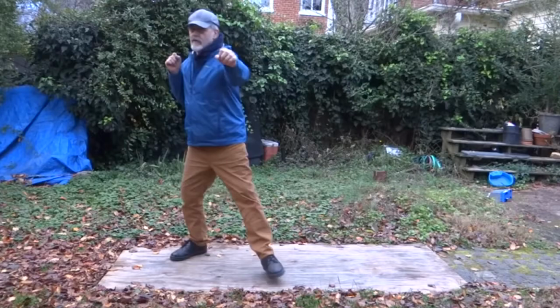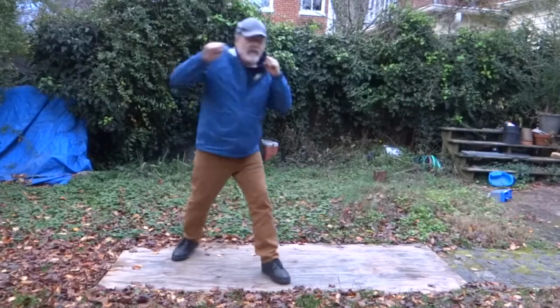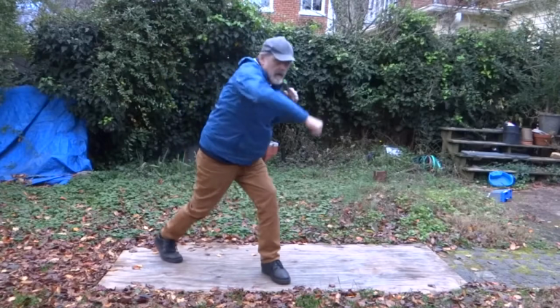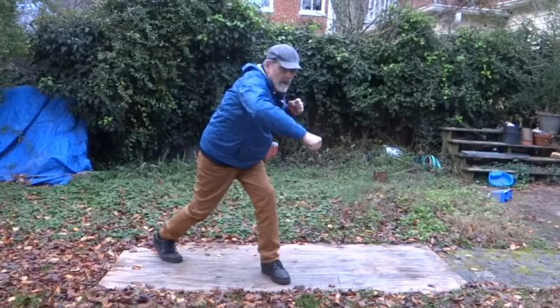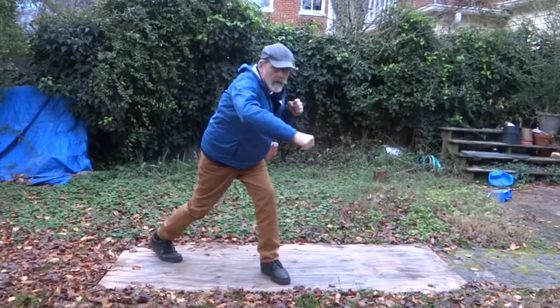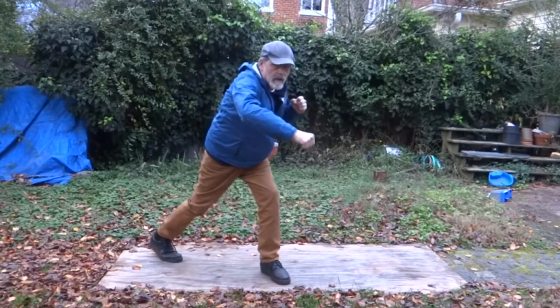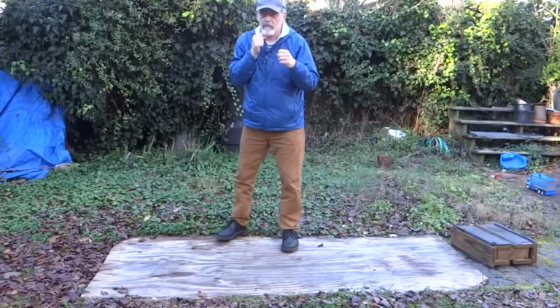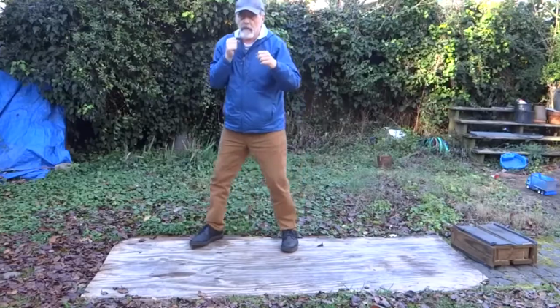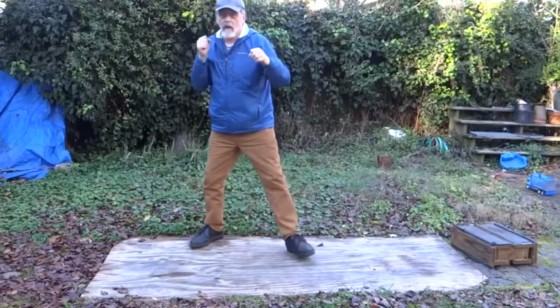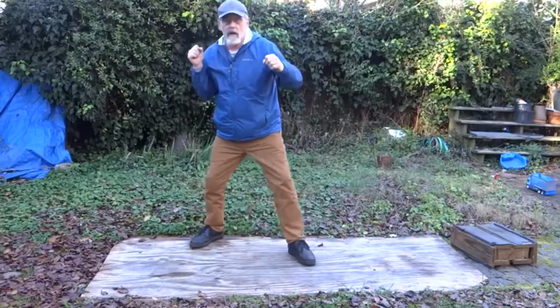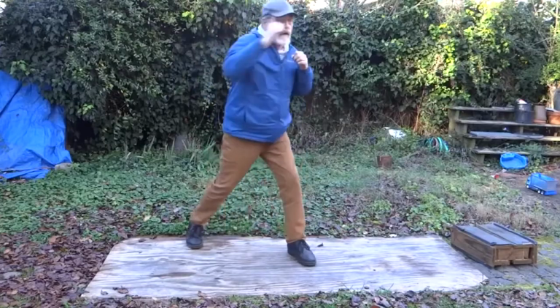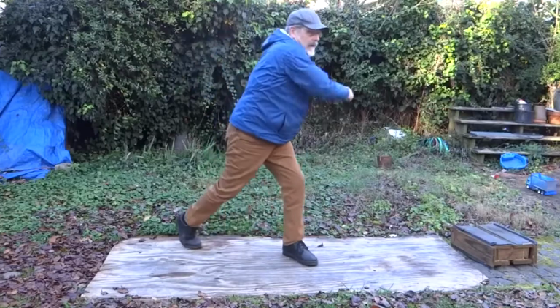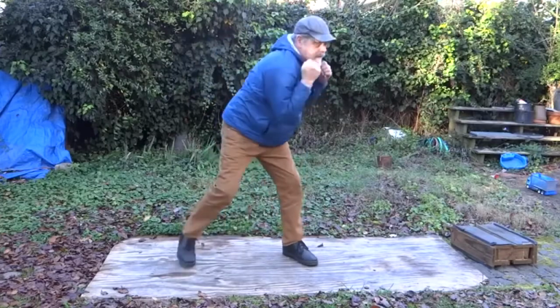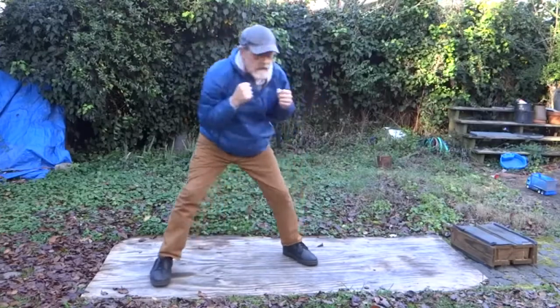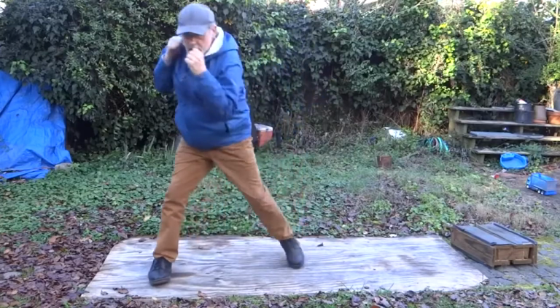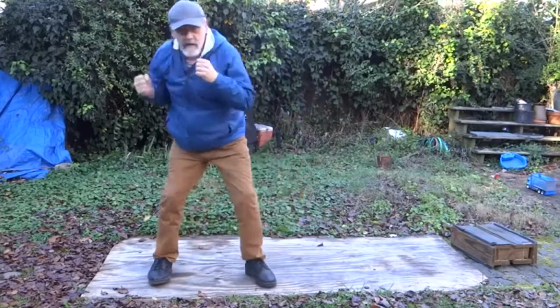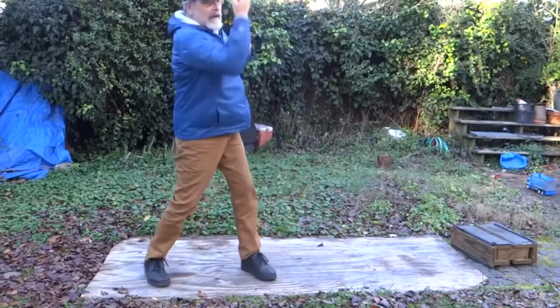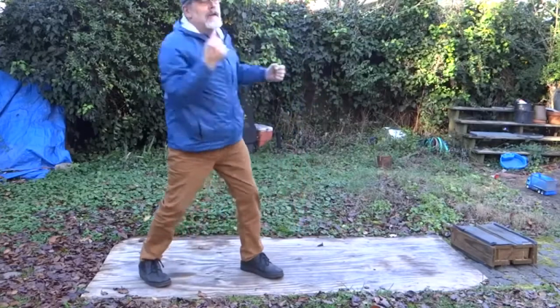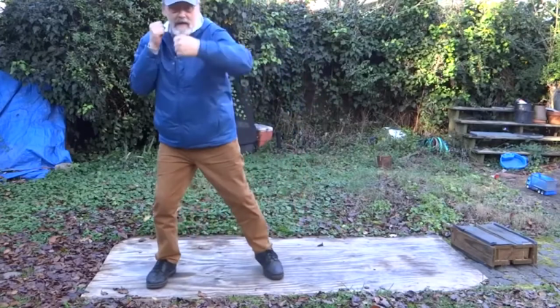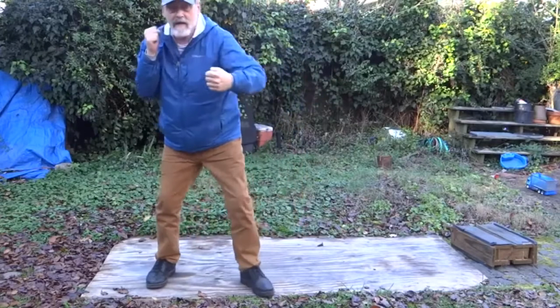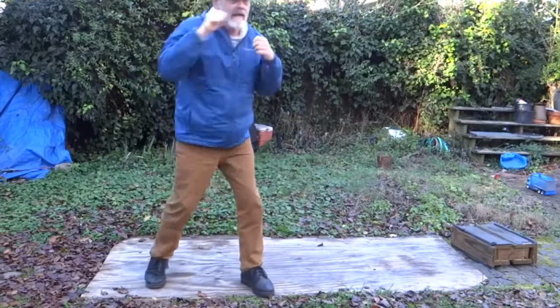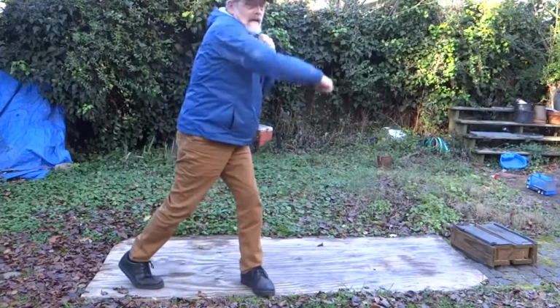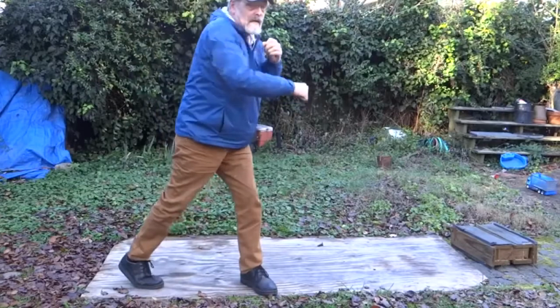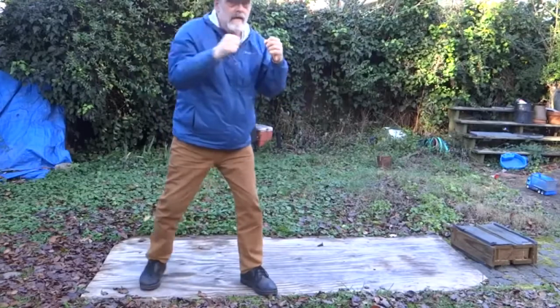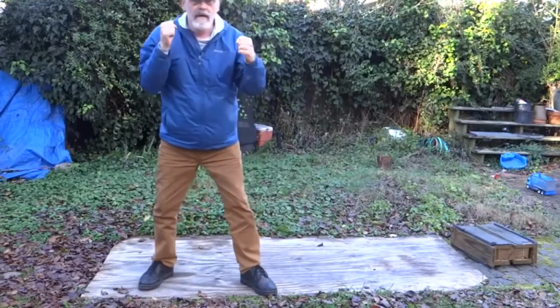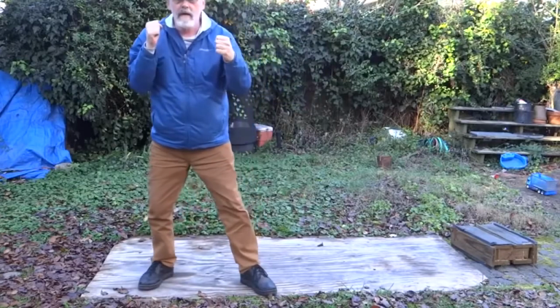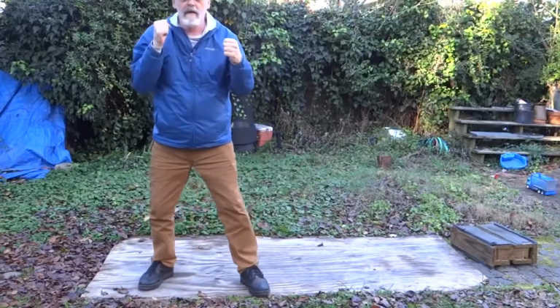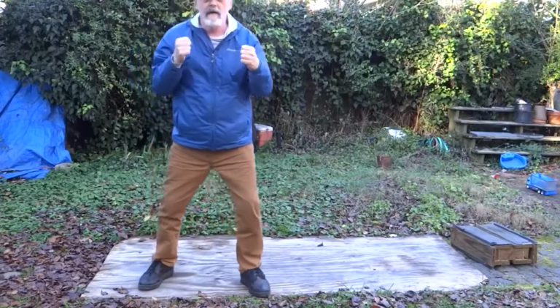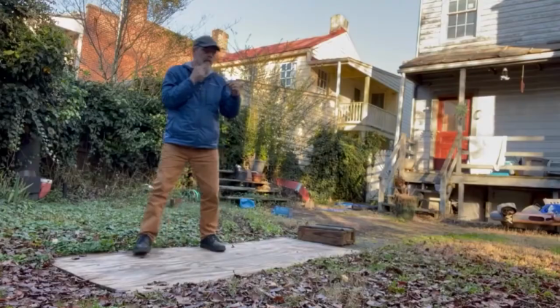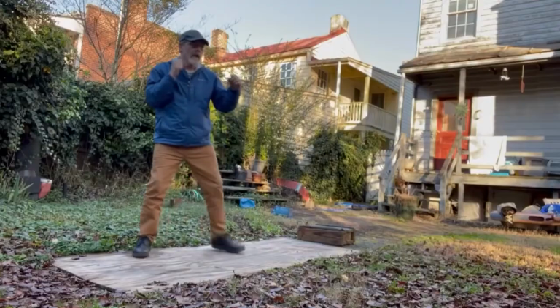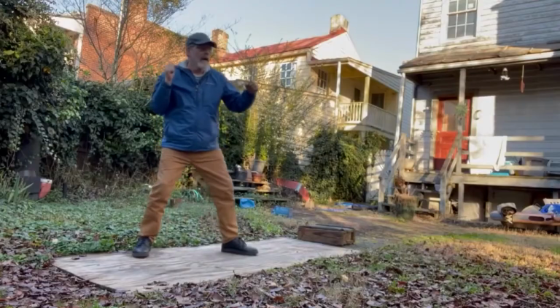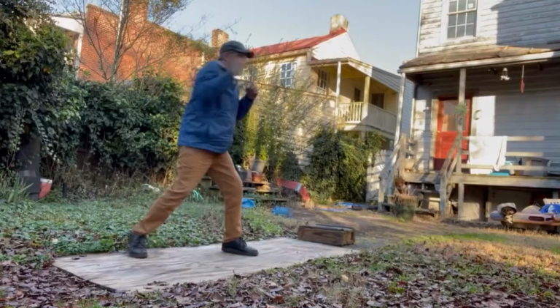After he throws the right hand, Lewis steps to his right and crowds the opponent's right shoulder against him, then throws the right uppercut.